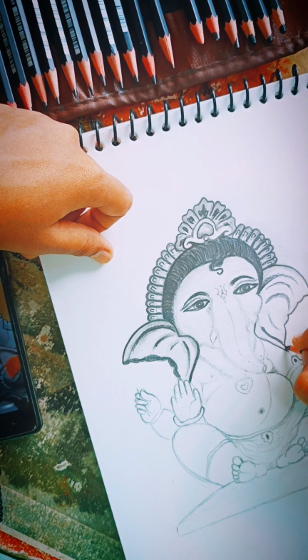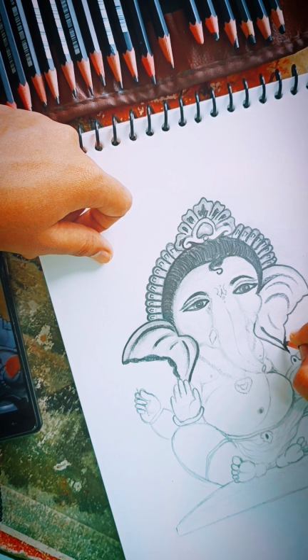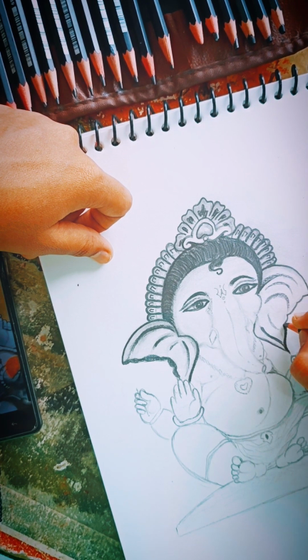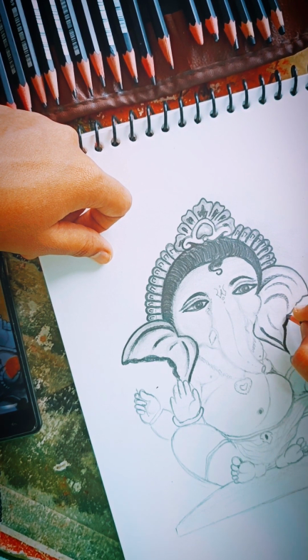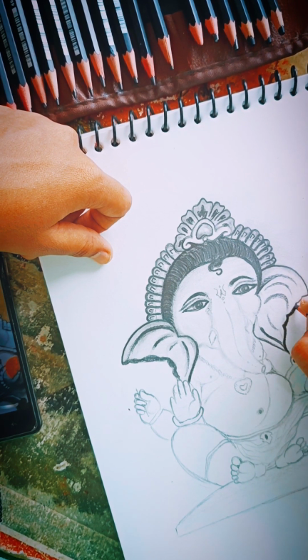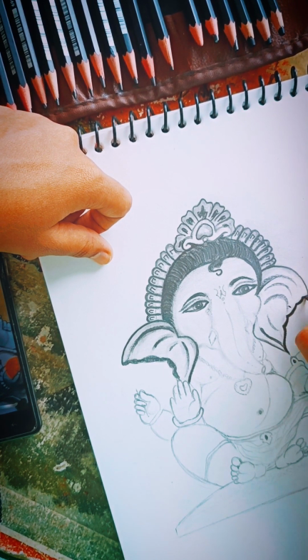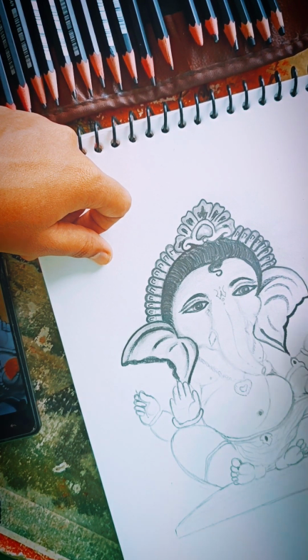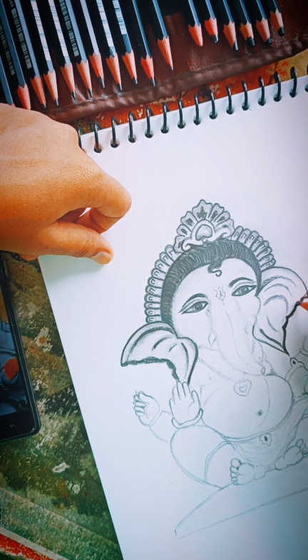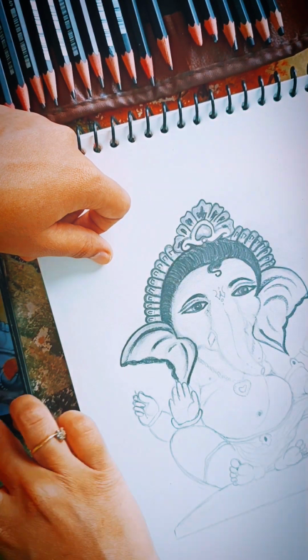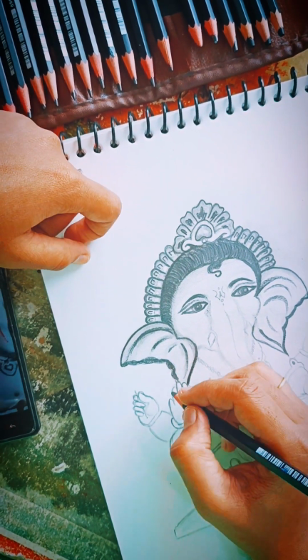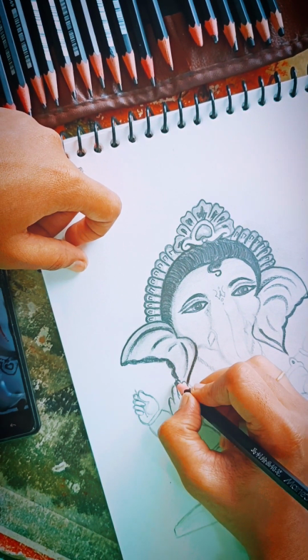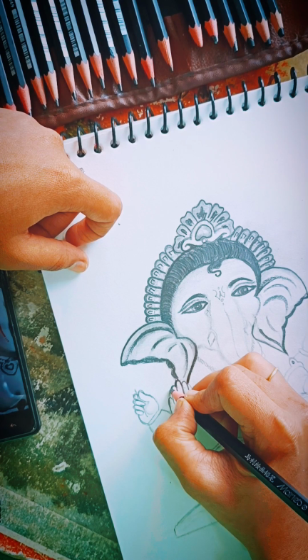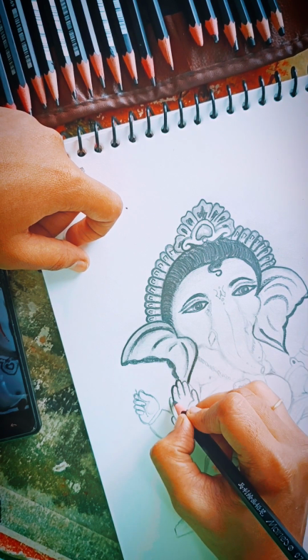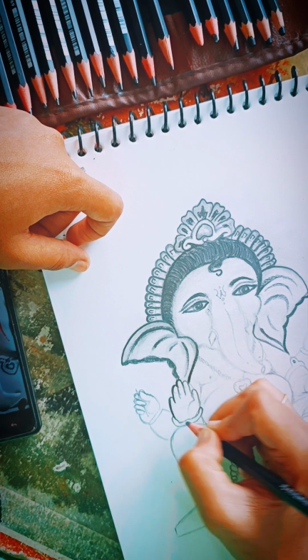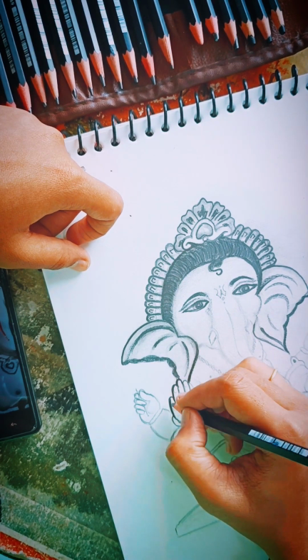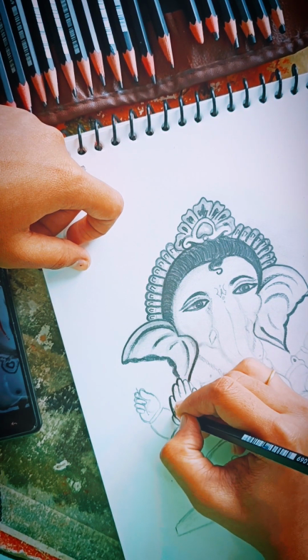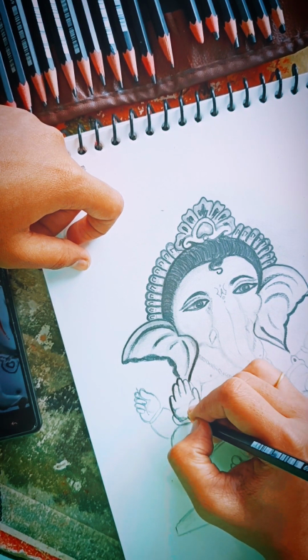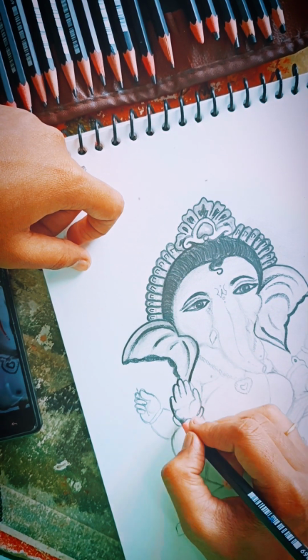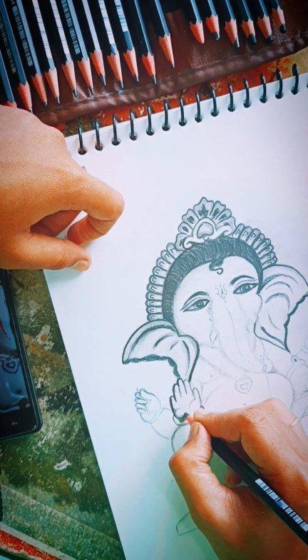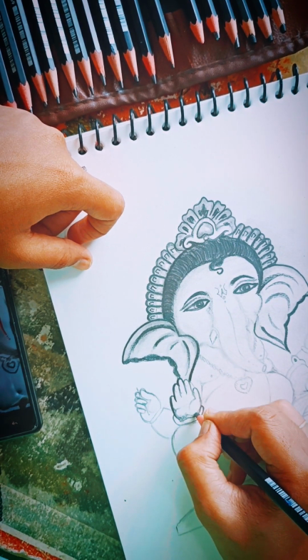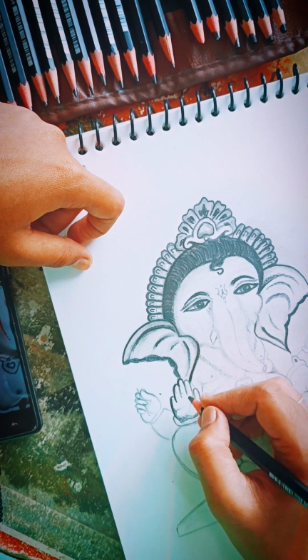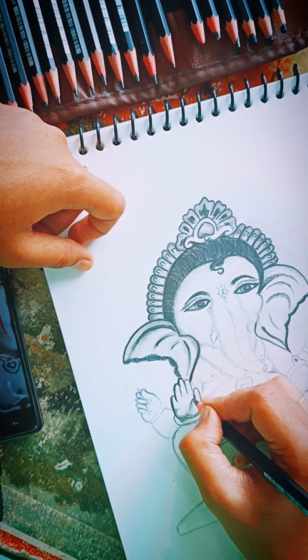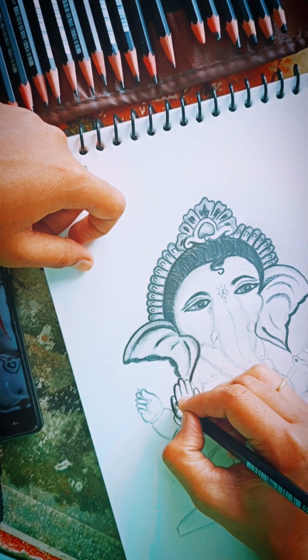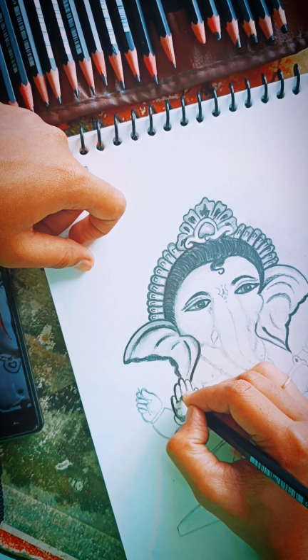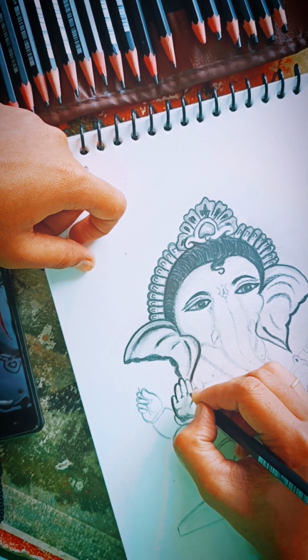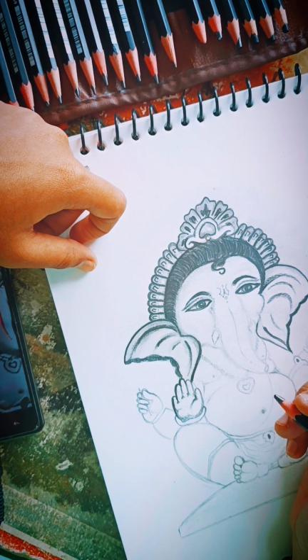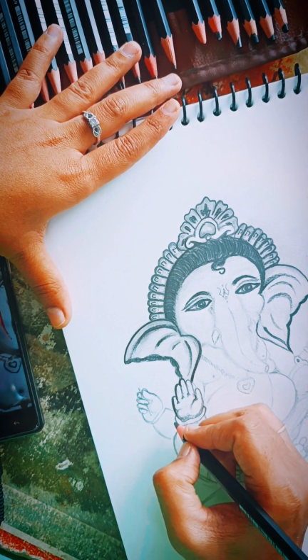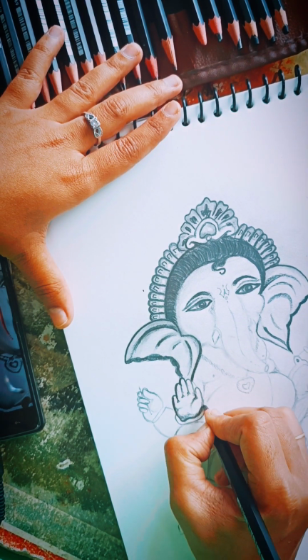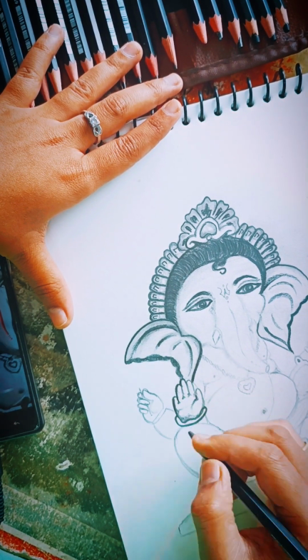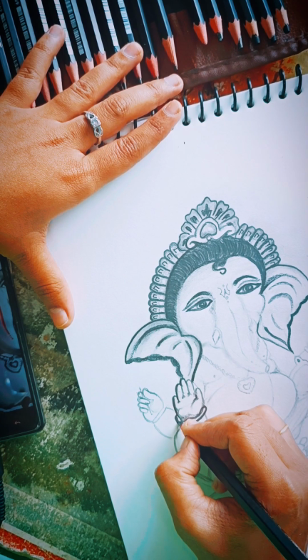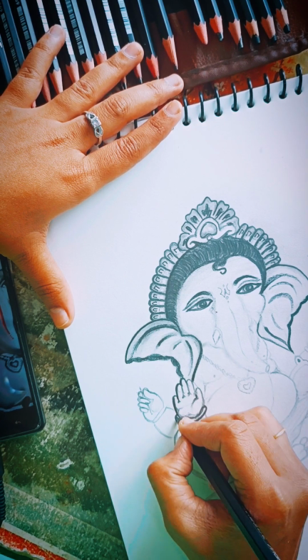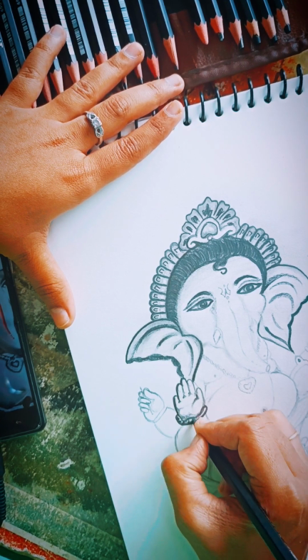So this second part is all about detailing. I will show you what I did and how I did it.